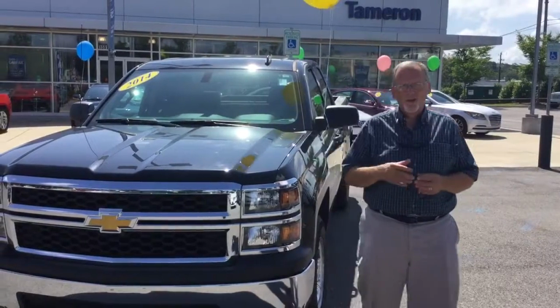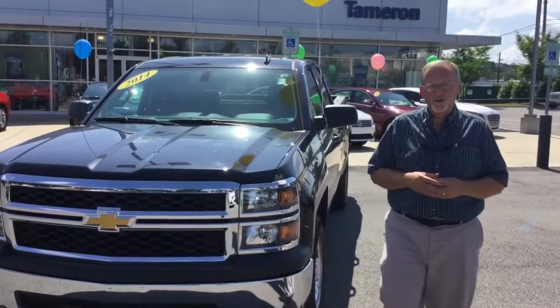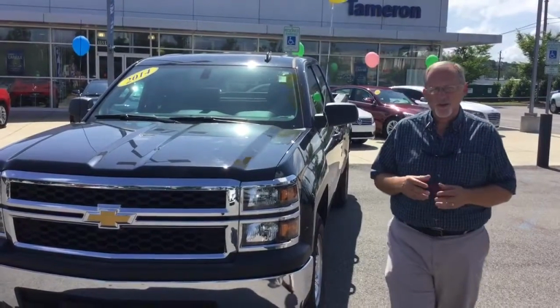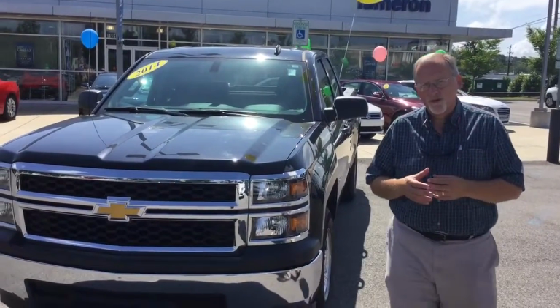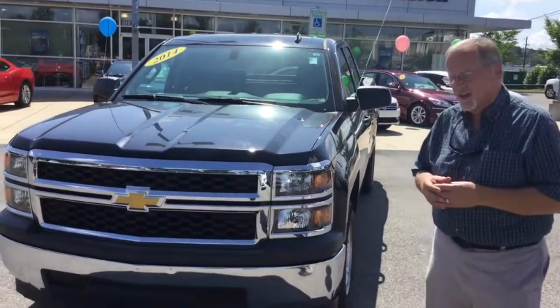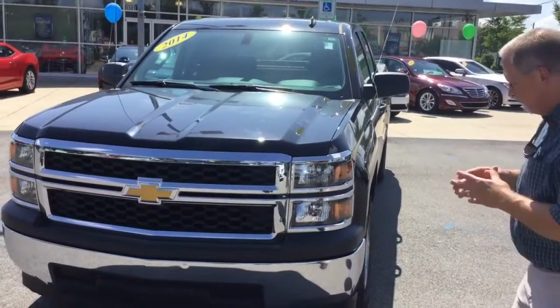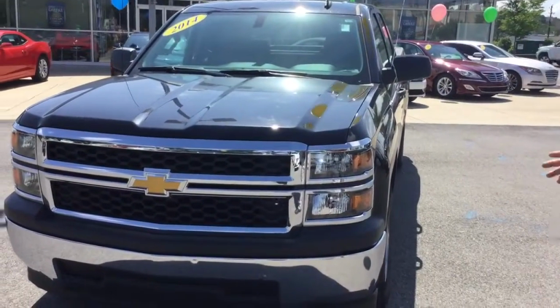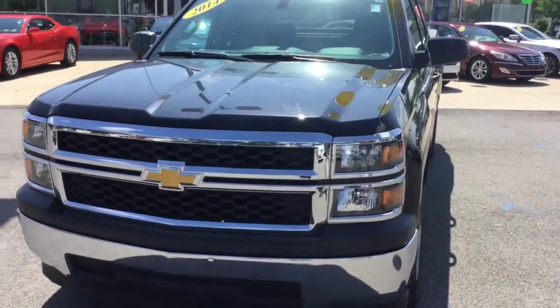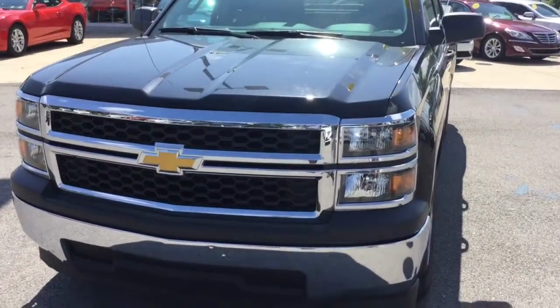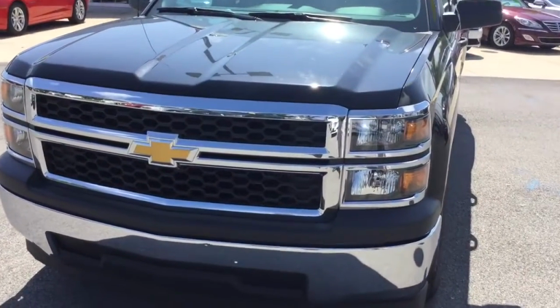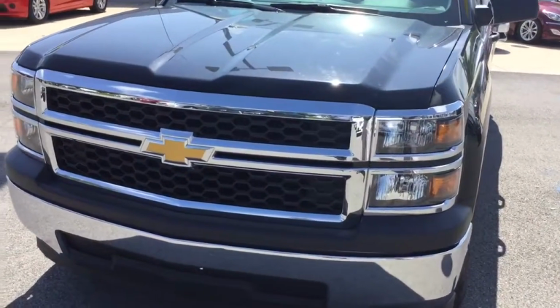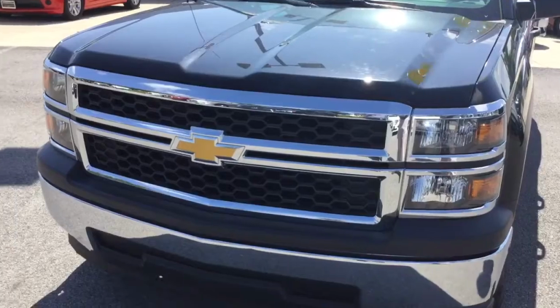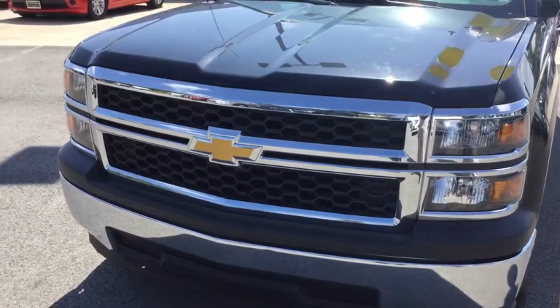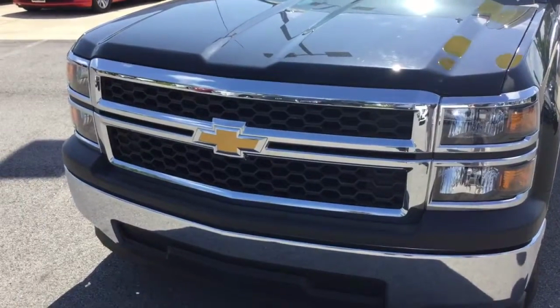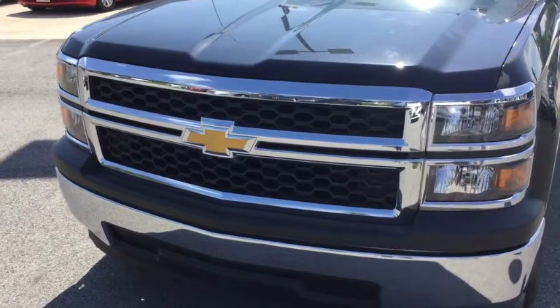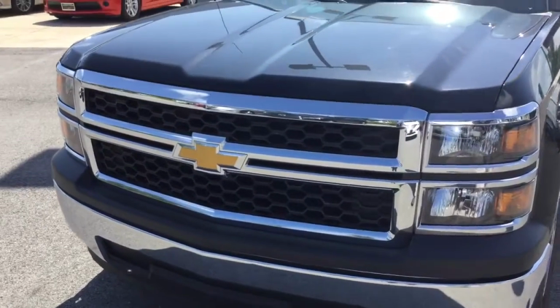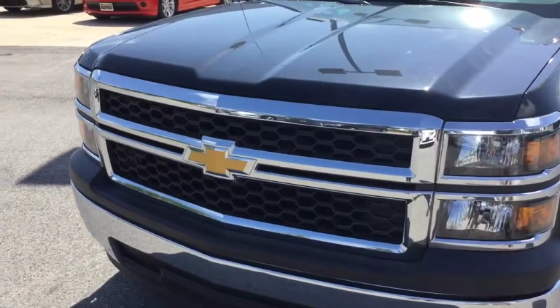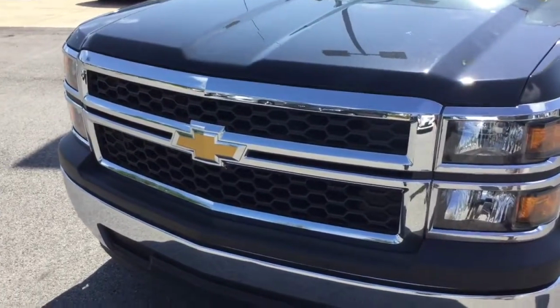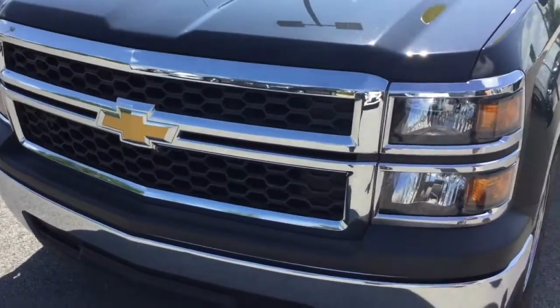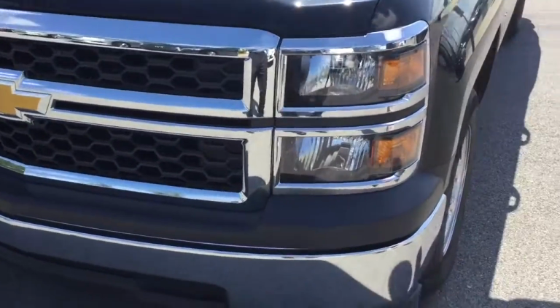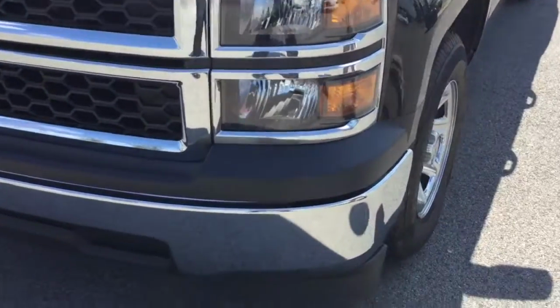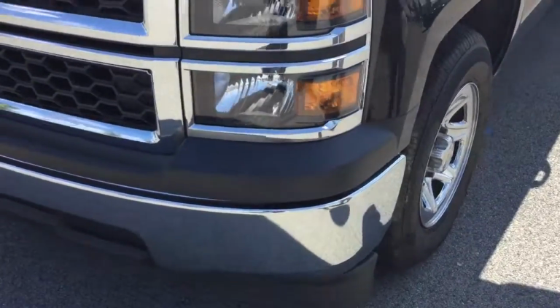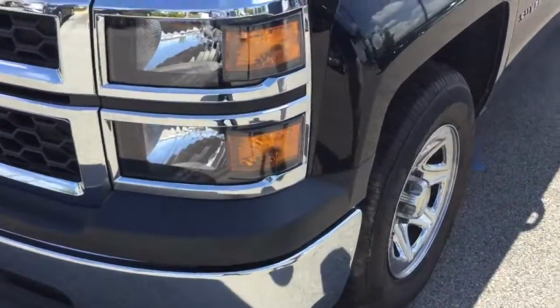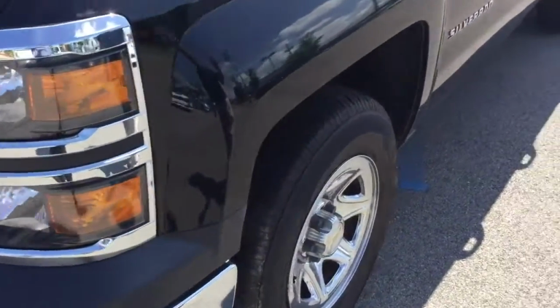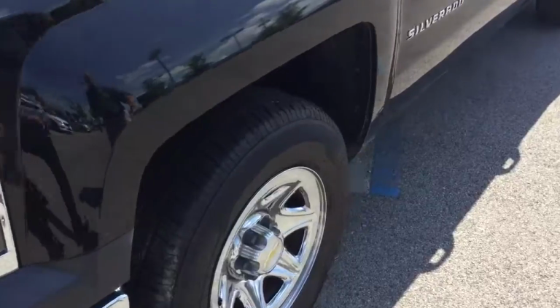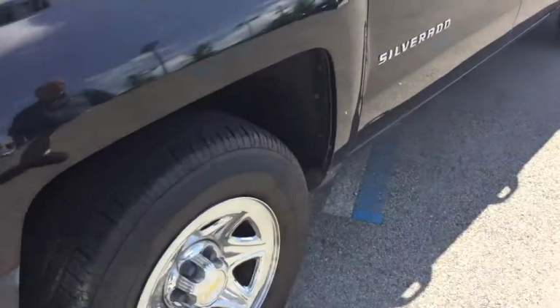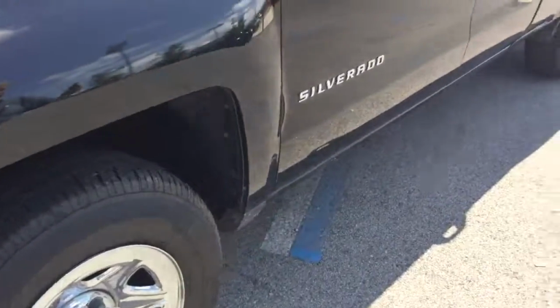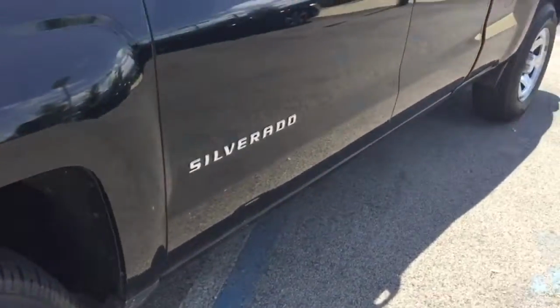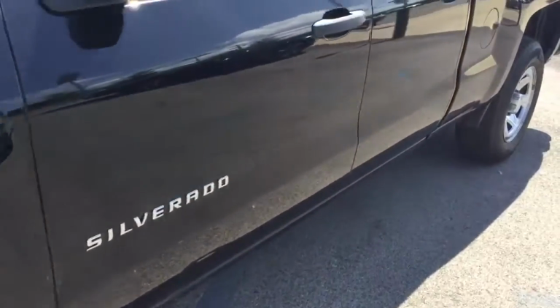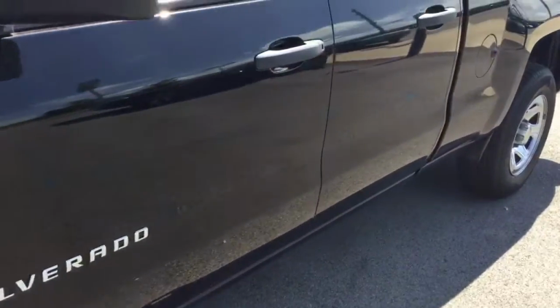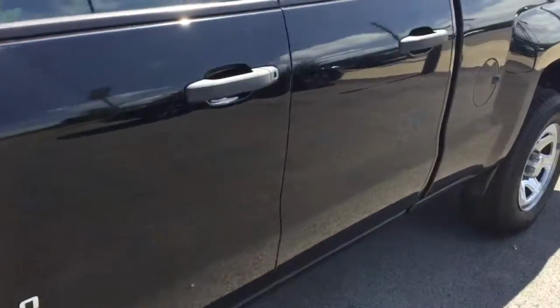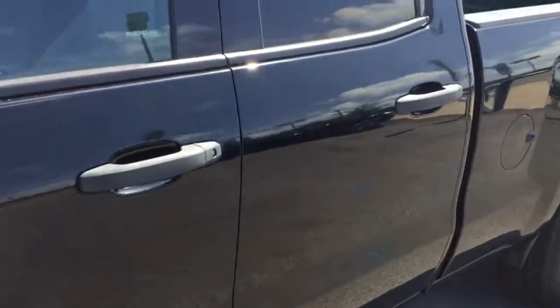Come a little closer and I'll show you what you're going to get. You've got the painted honeycomb grille in the front, of course the iconic Chevy bowtie there. Lights, tires, wheels are in great shape. Paint and body on this is in excellent condition.